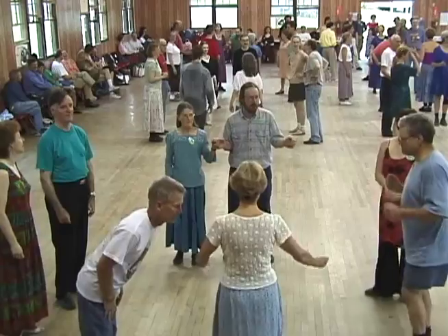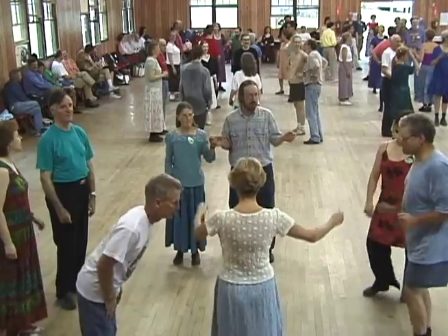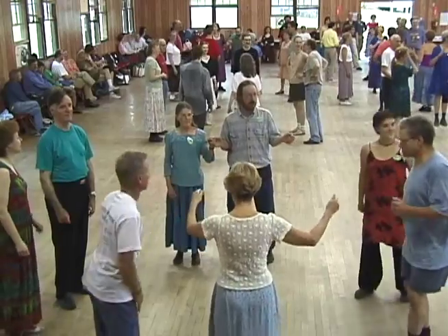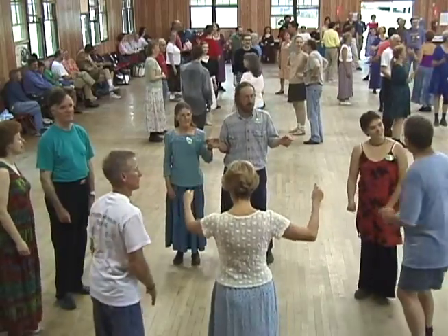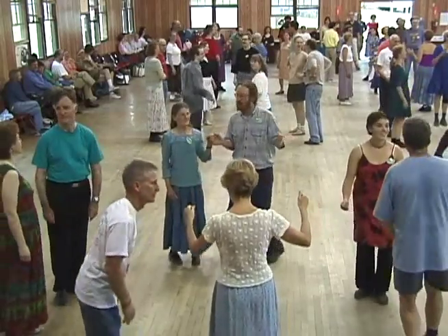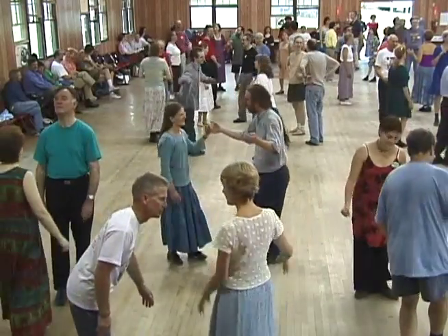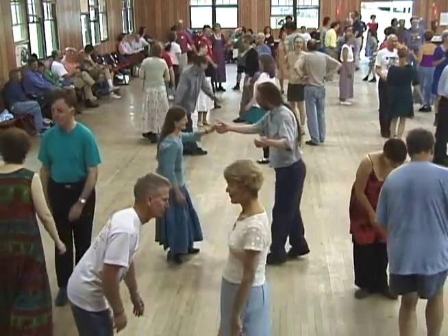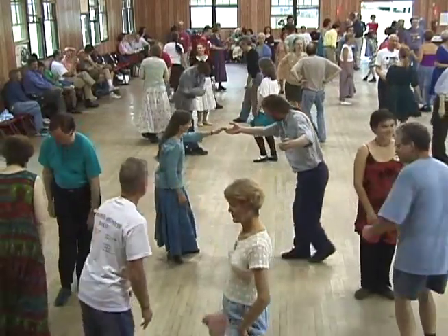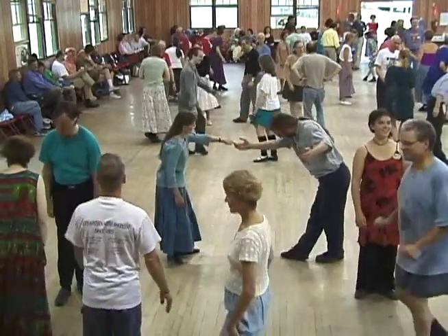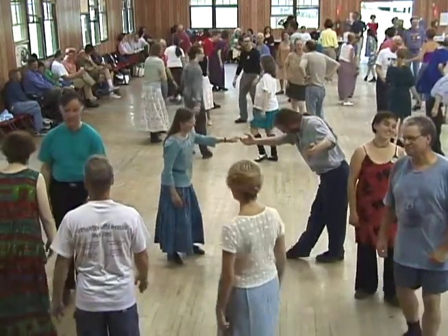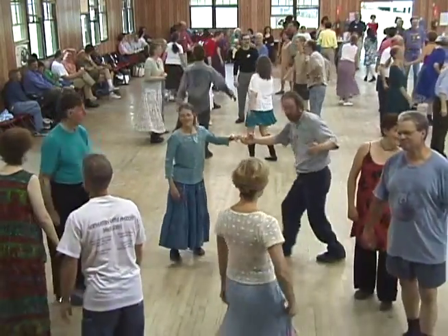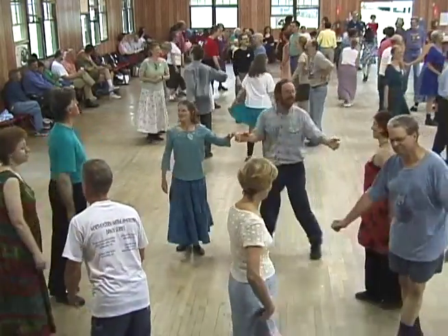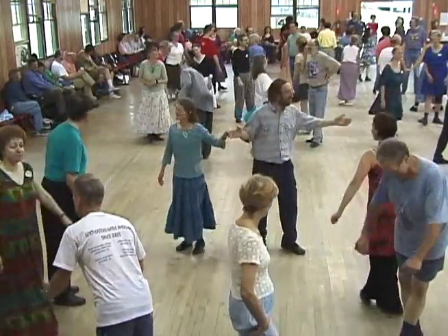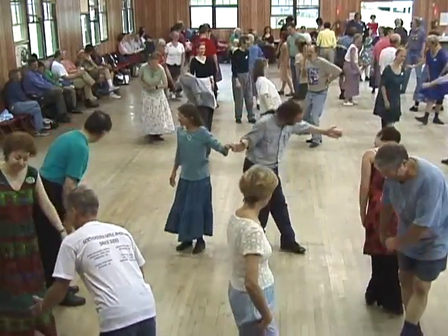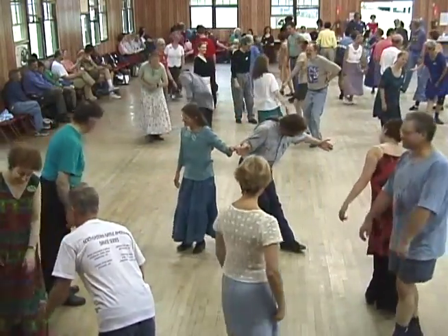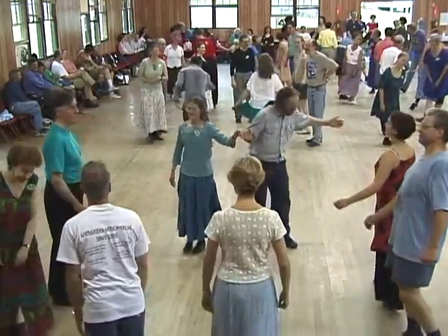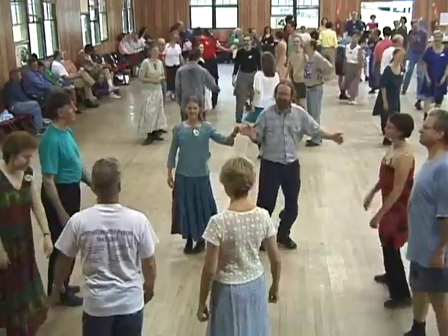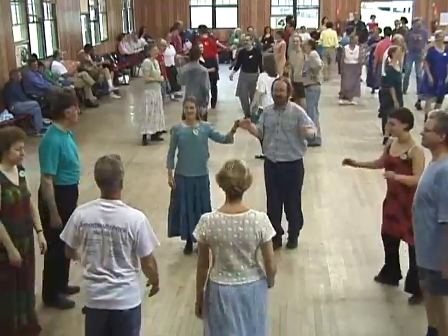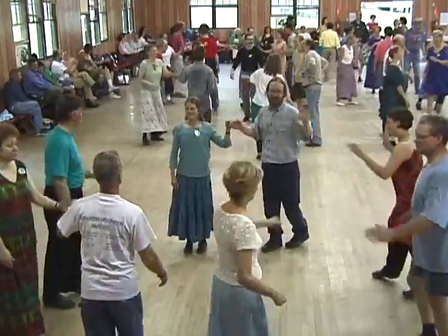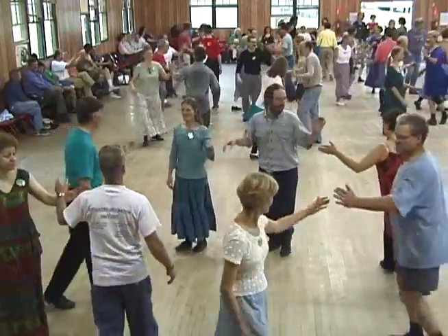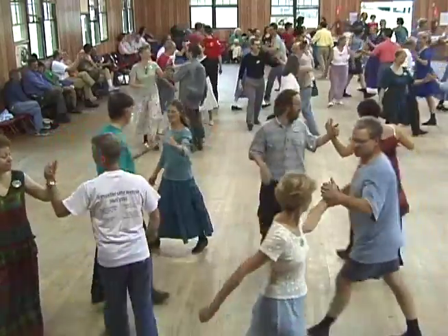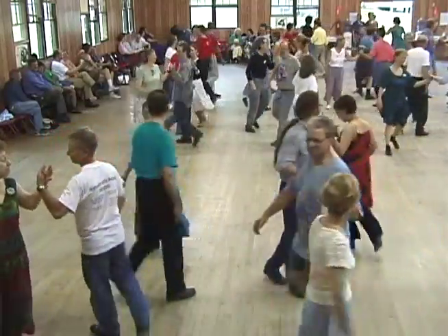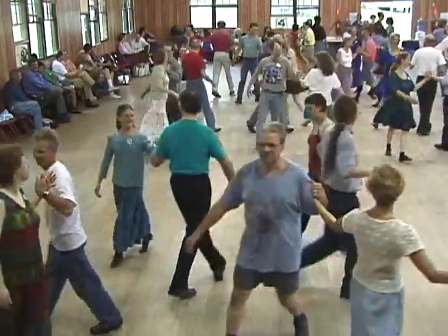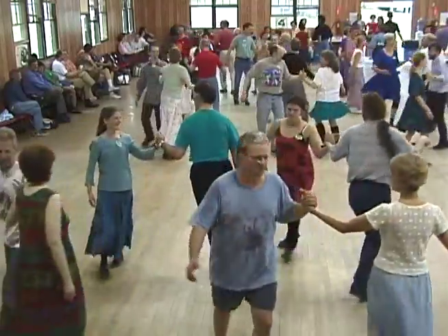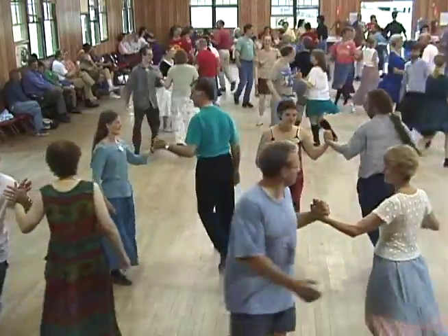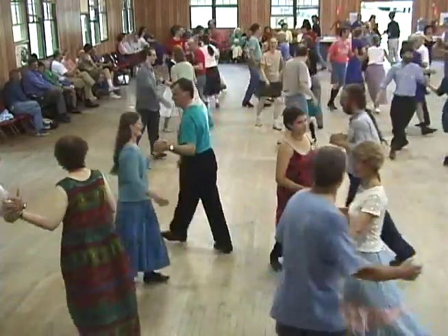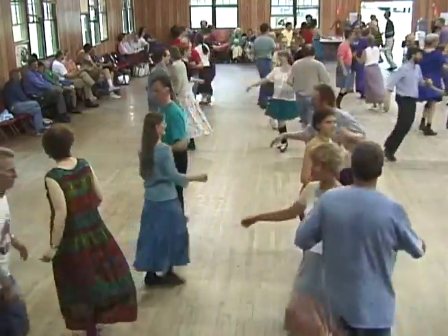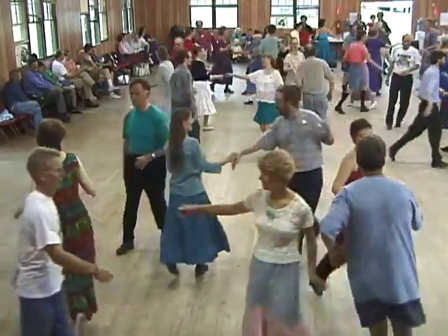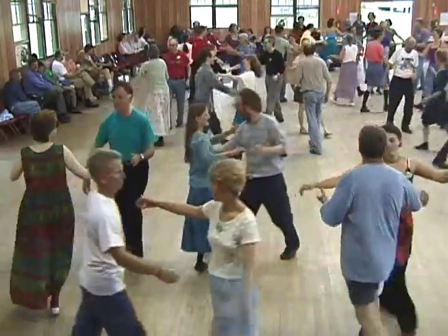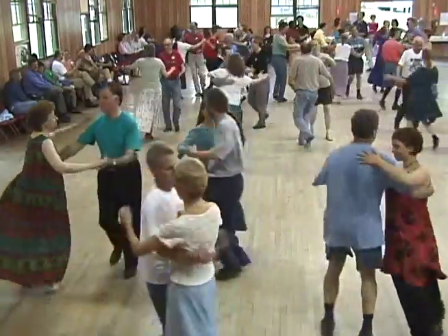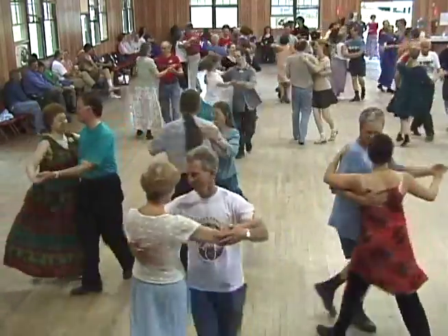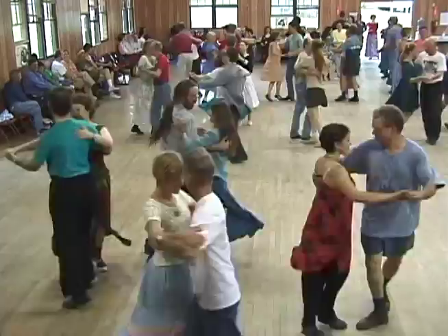You bow to your partner. Bow to your corner. Allemande your corner, run on home and swing your own. You swing your partner, going round and round.